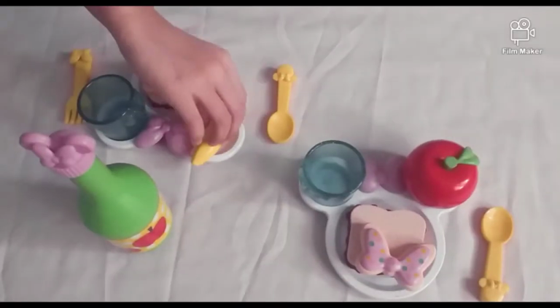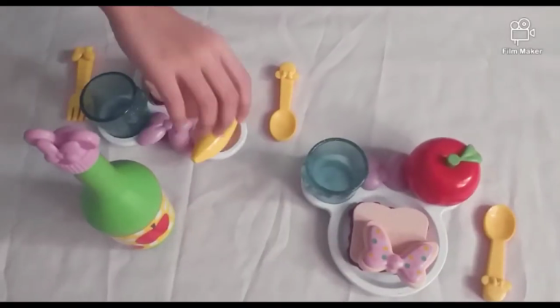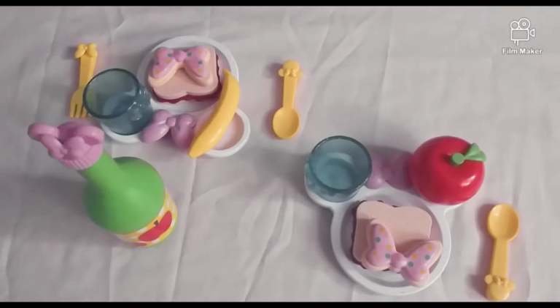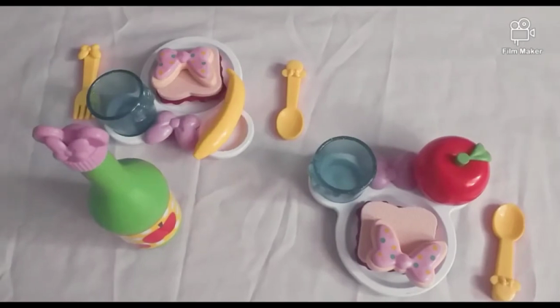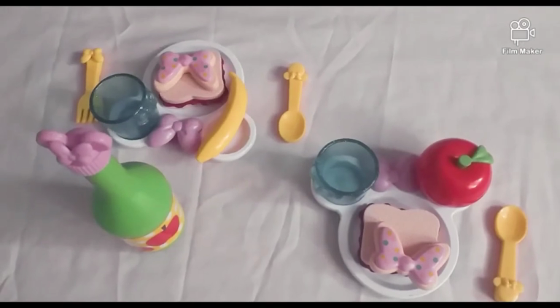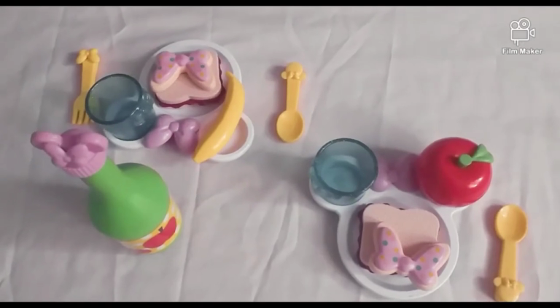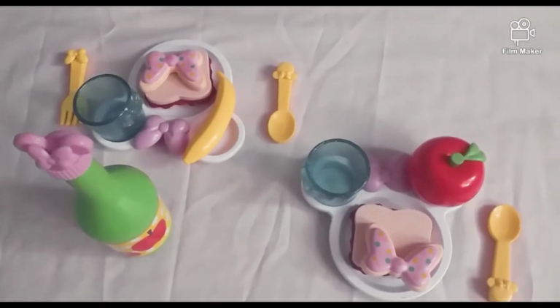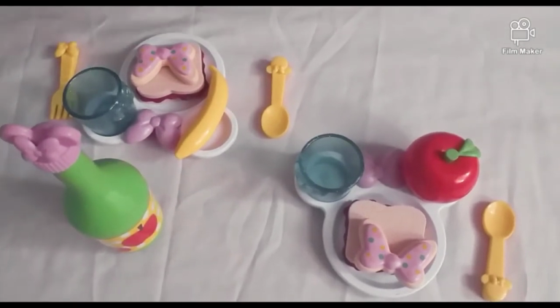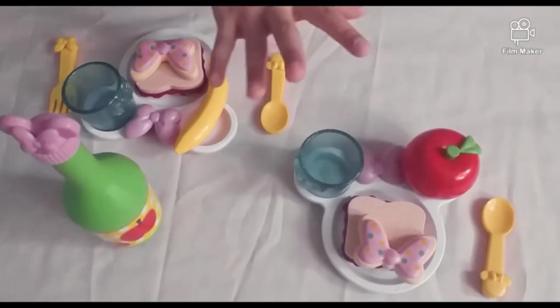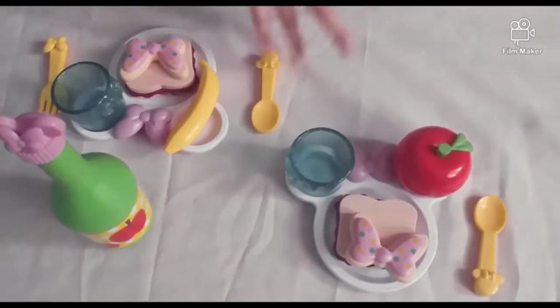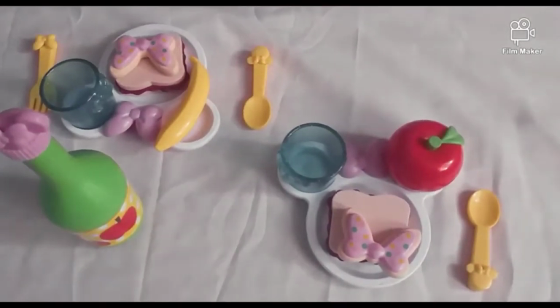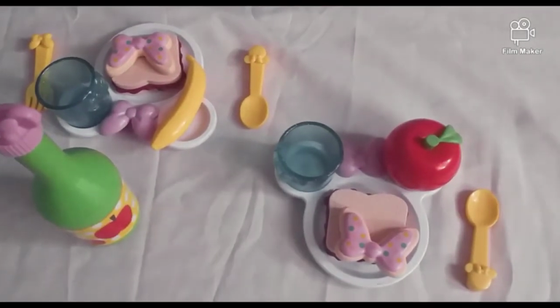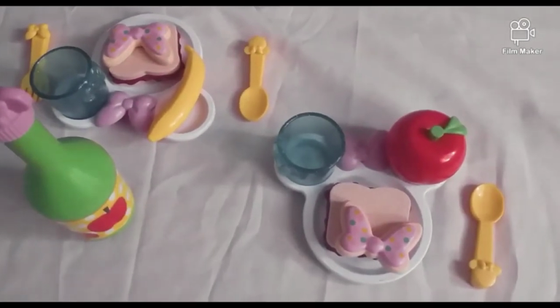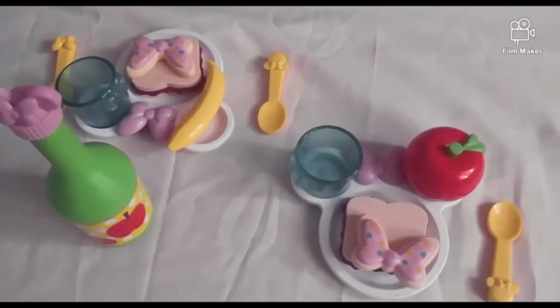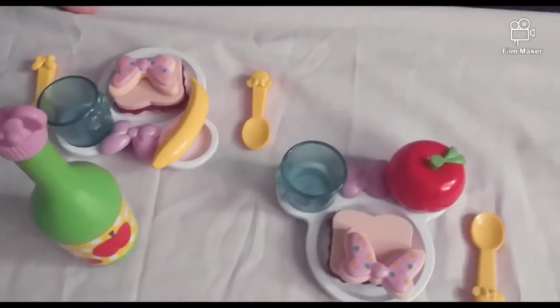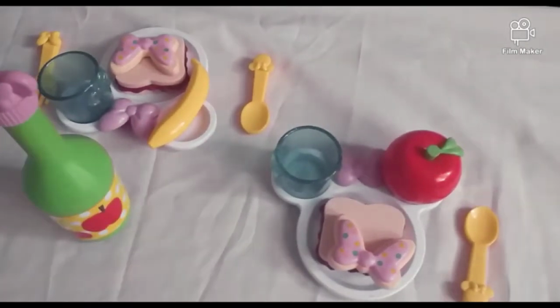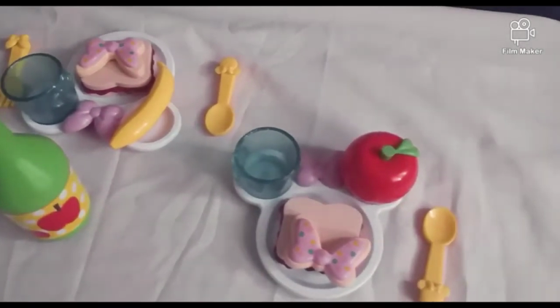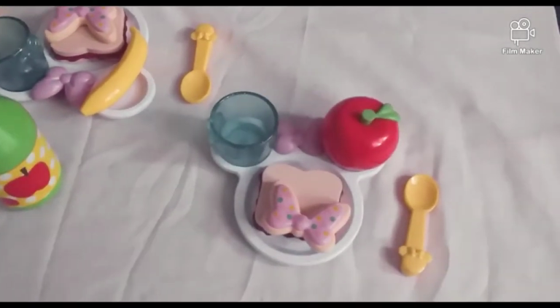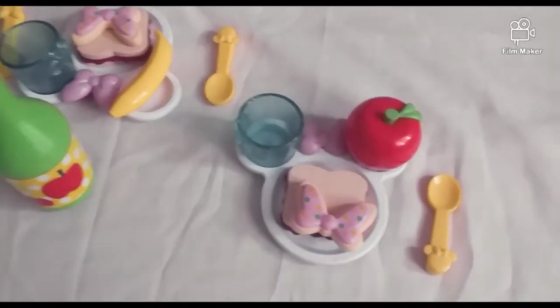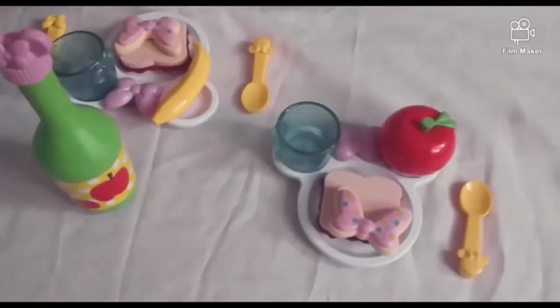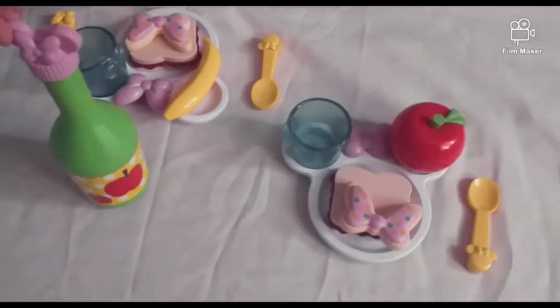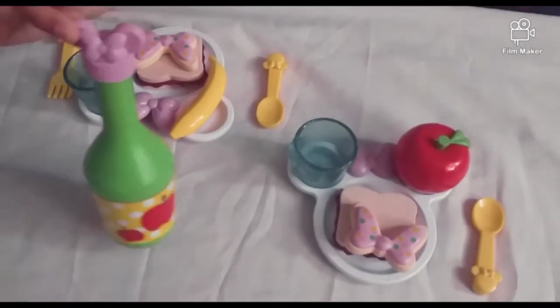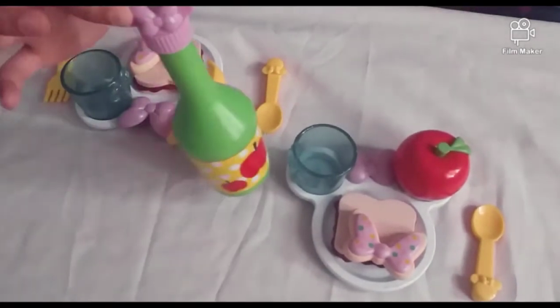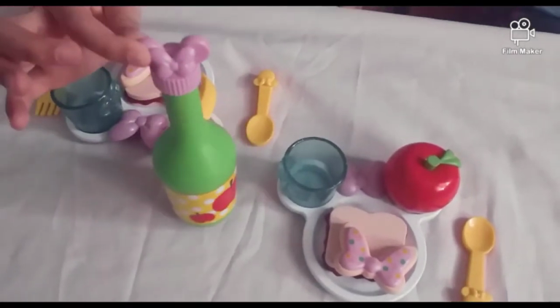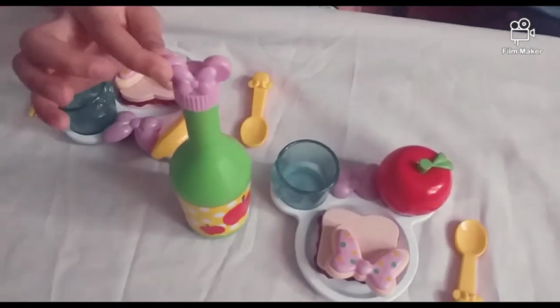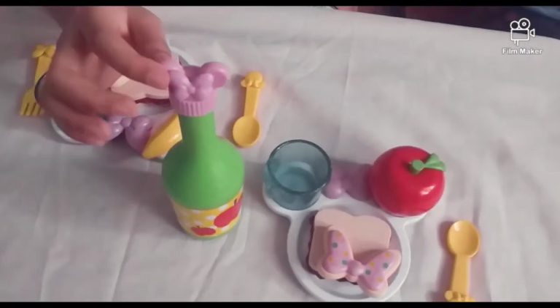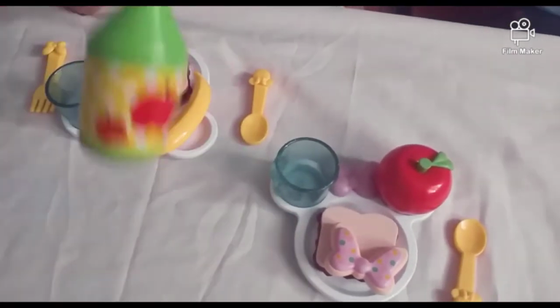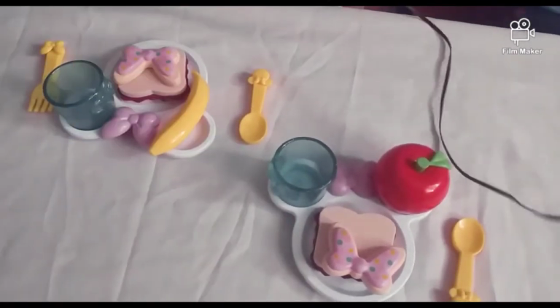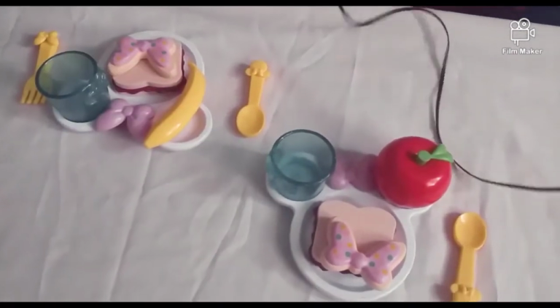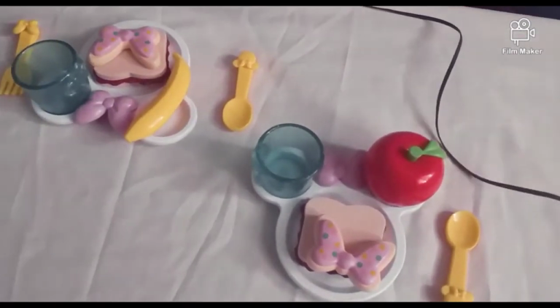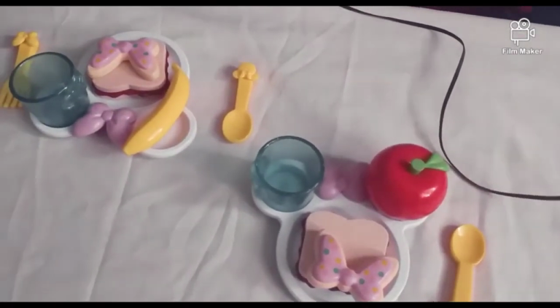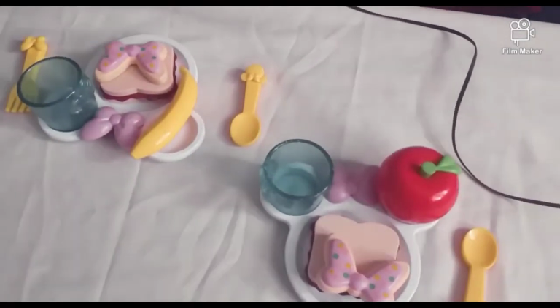So guys, there's some food on the plate I showed. And here is the juice, and you need to pour it.